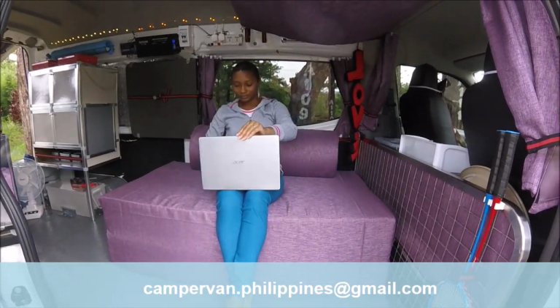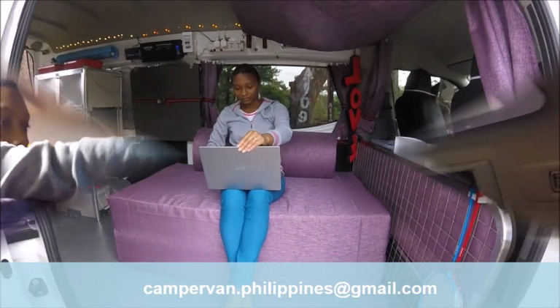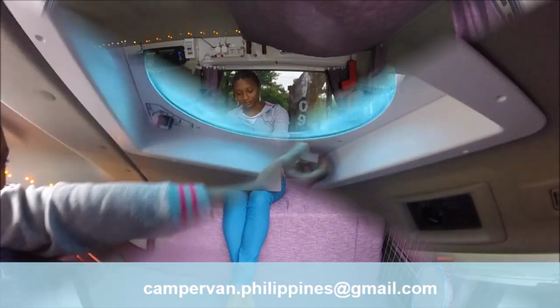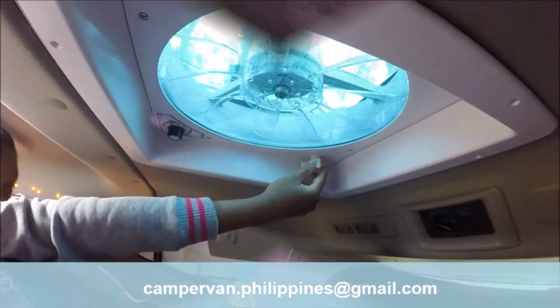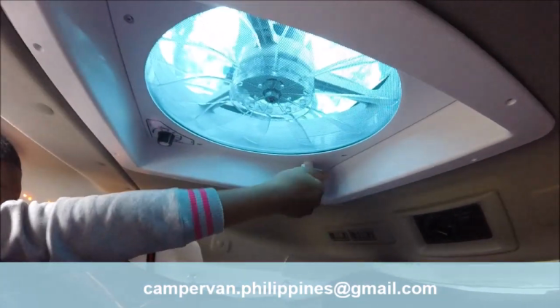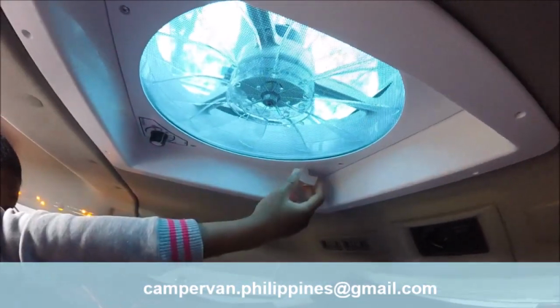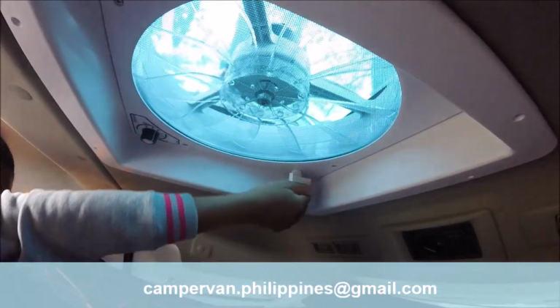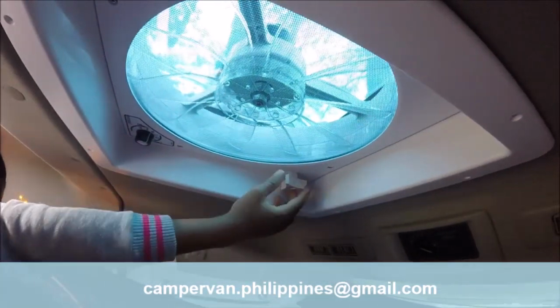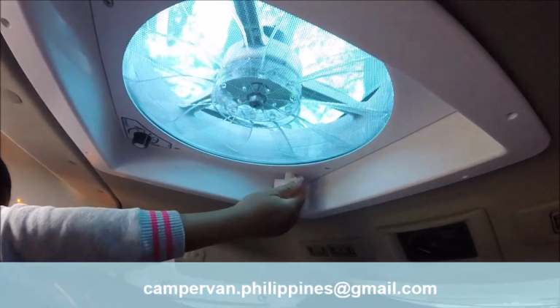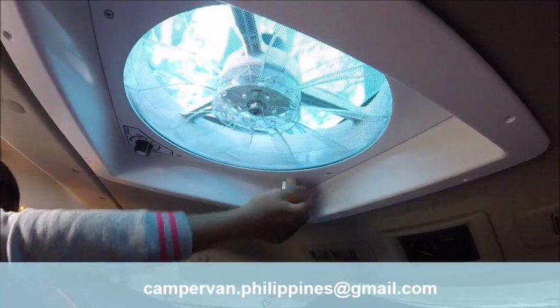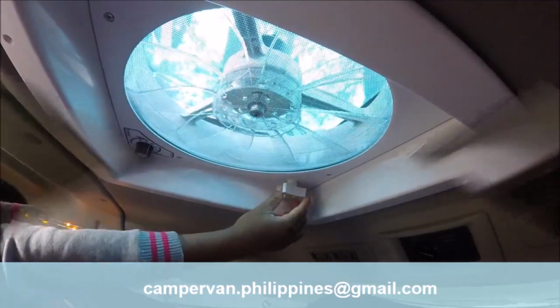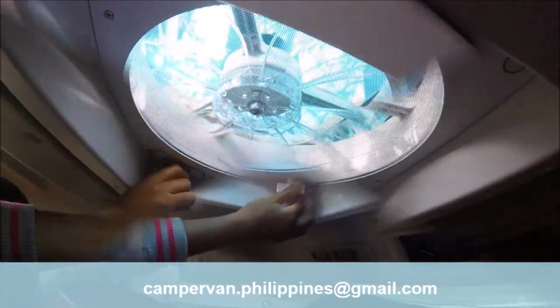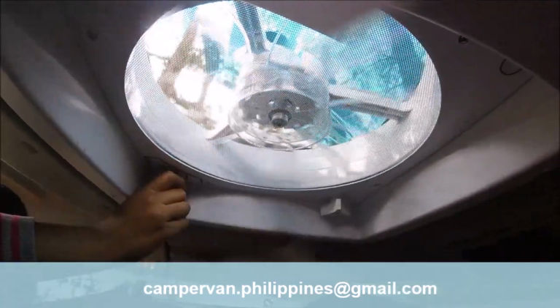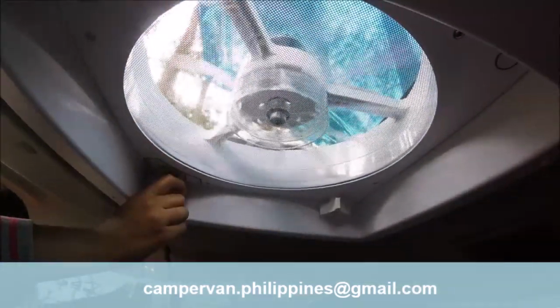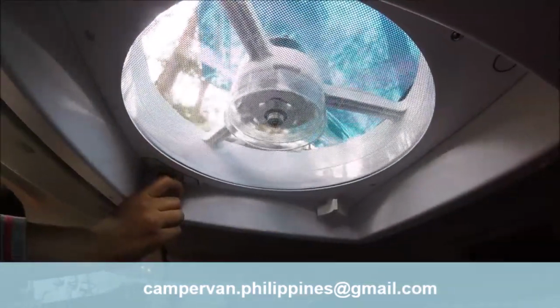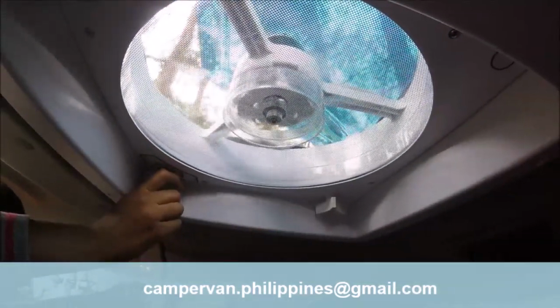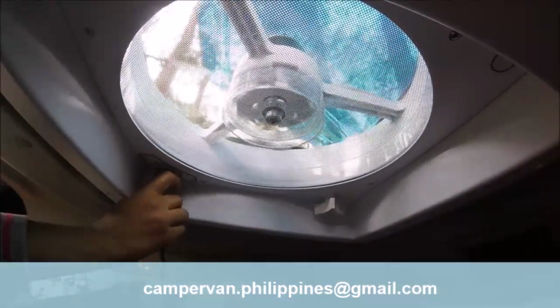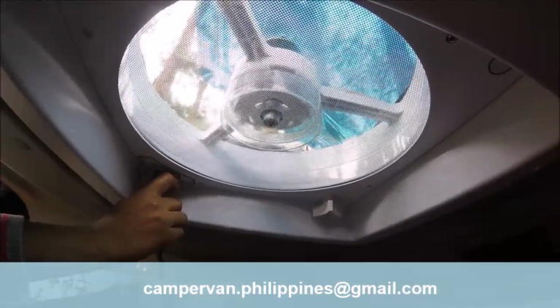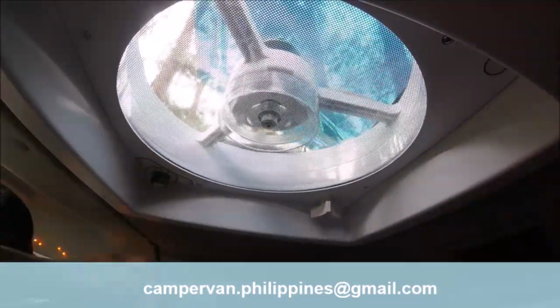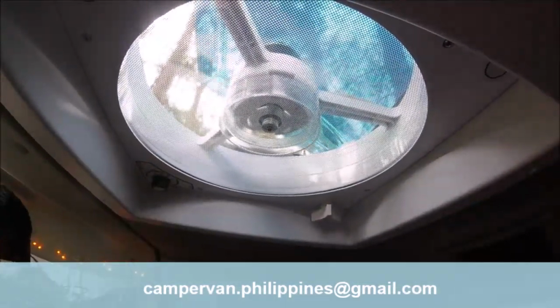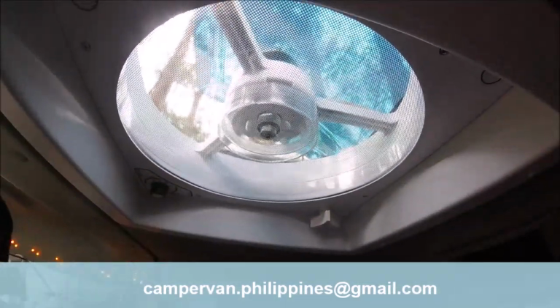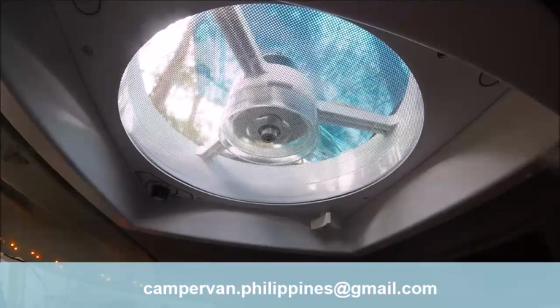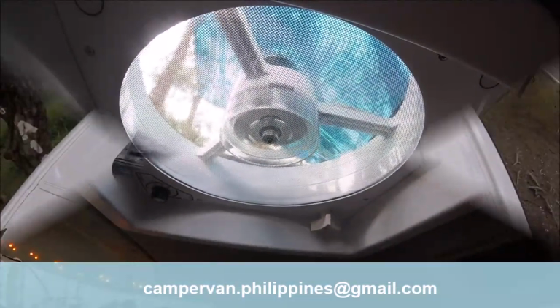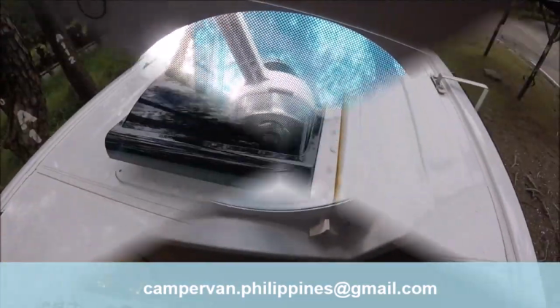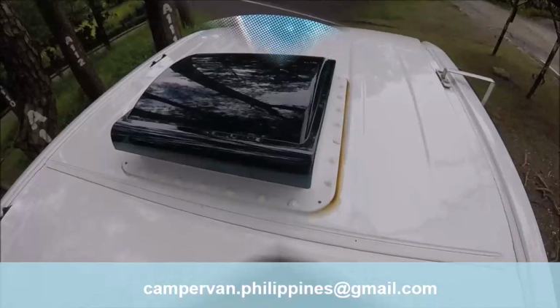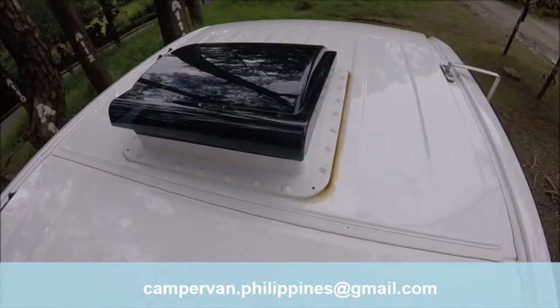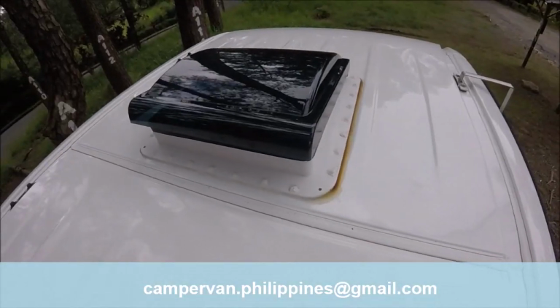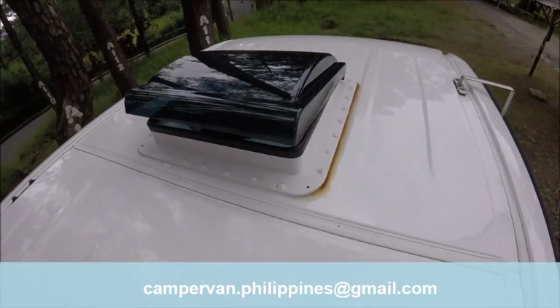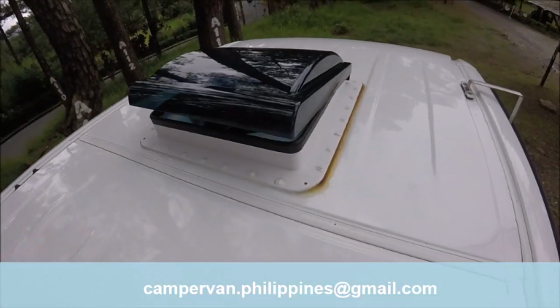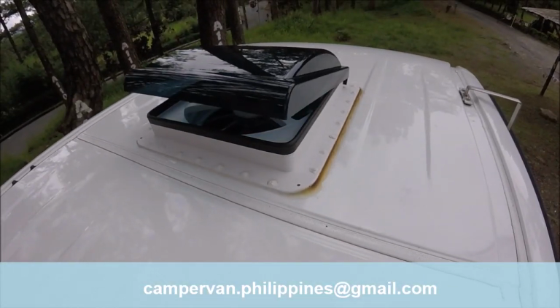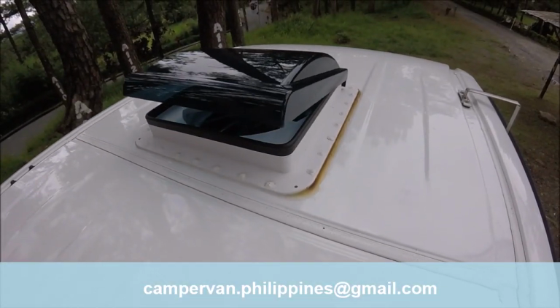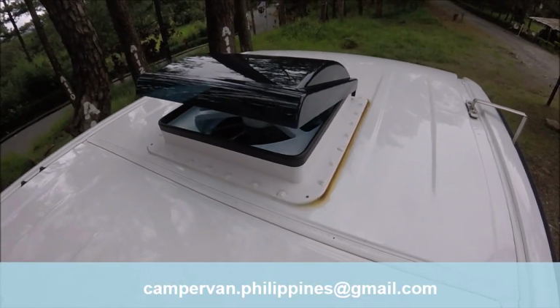With this two-way rotating skylight, you can extract warm air from inside during the day and bring in cool air from outside at night.